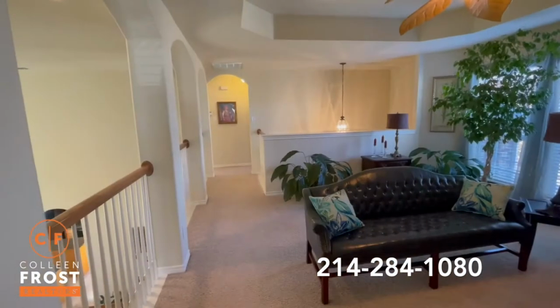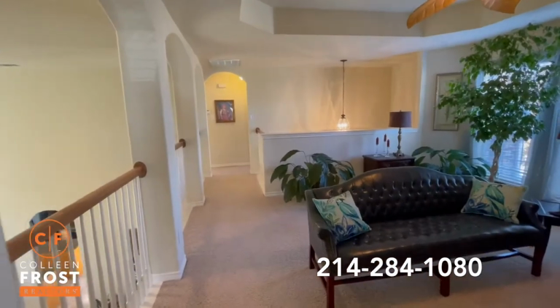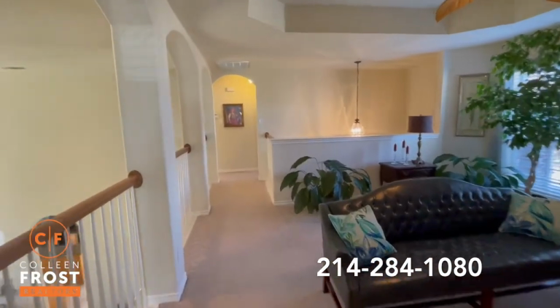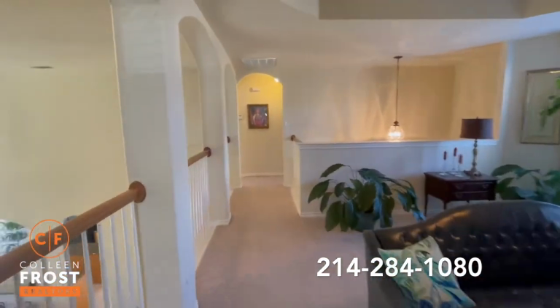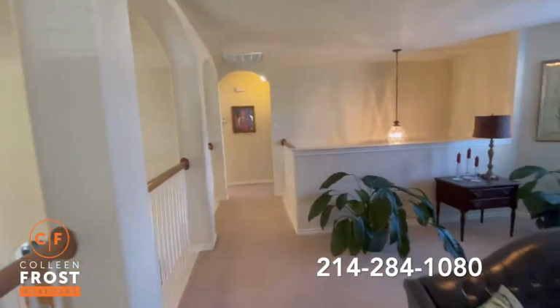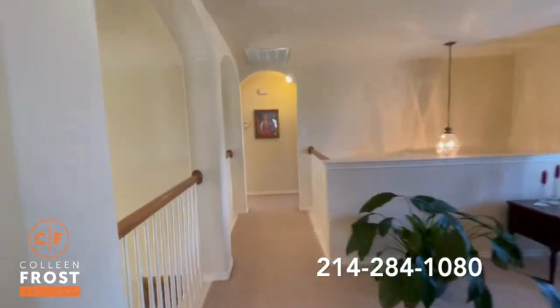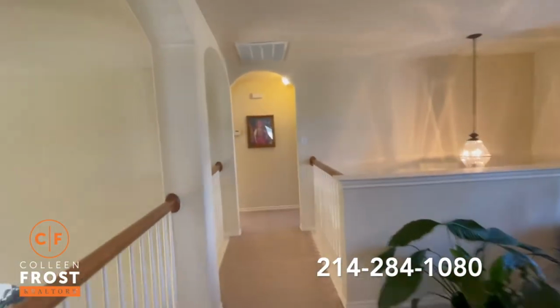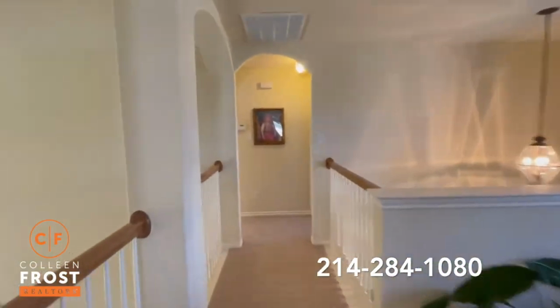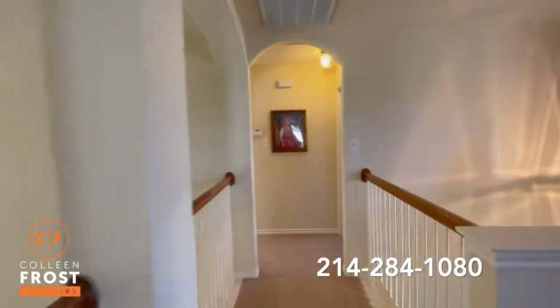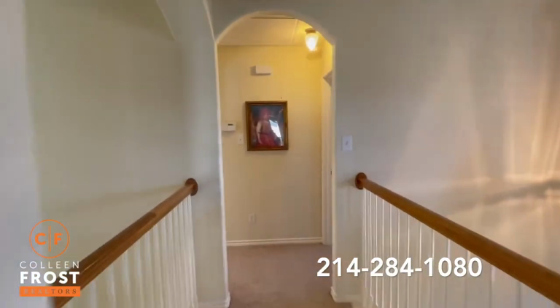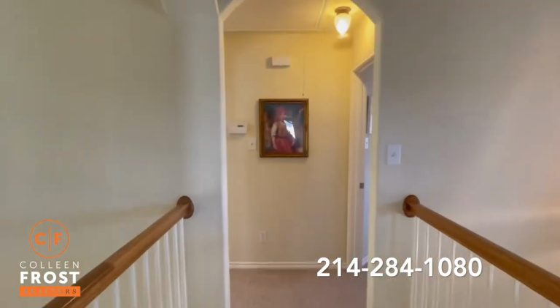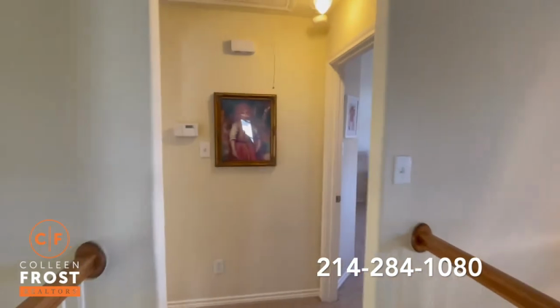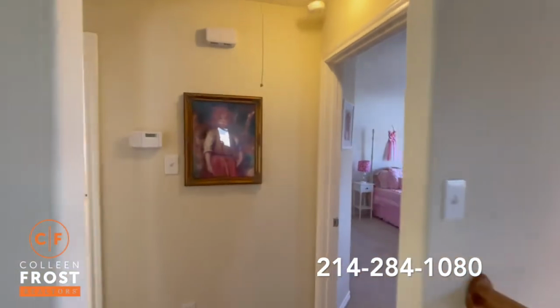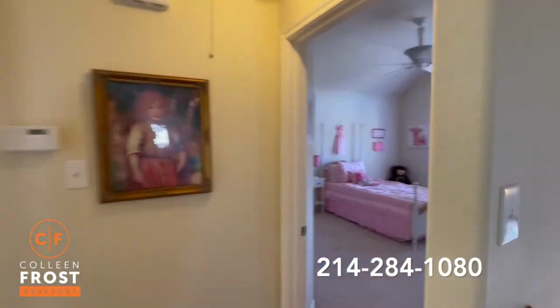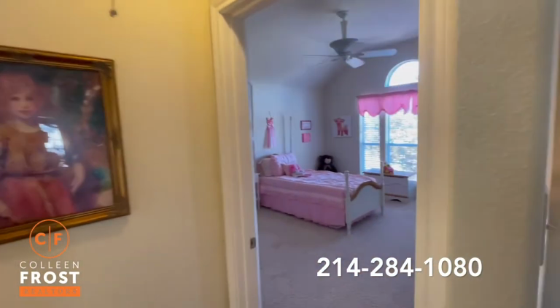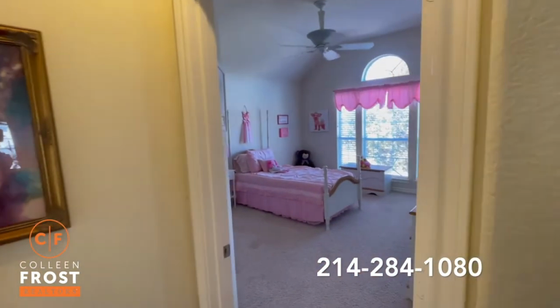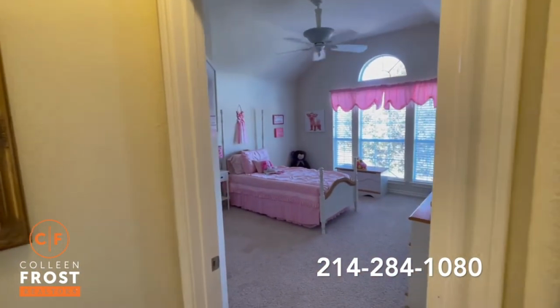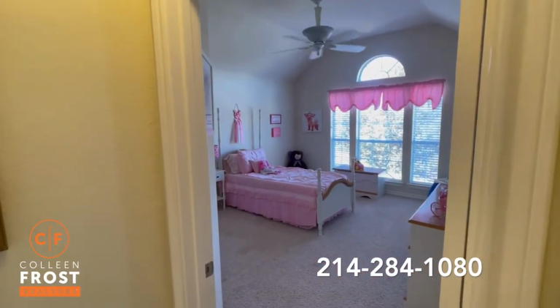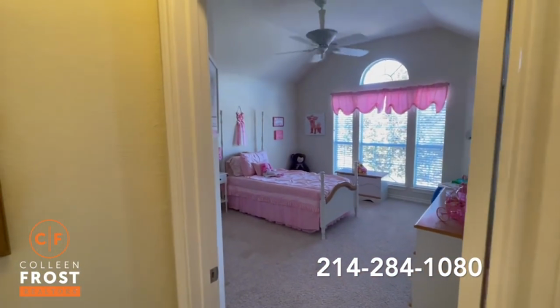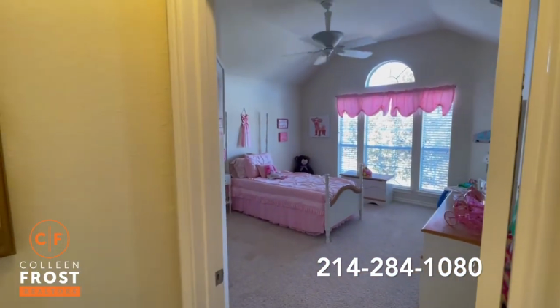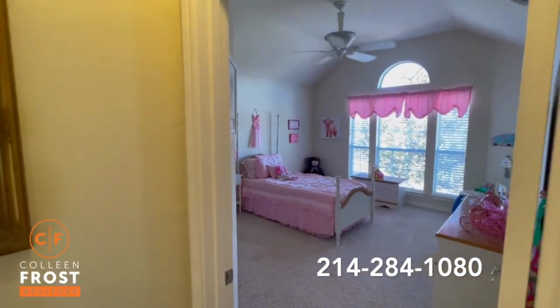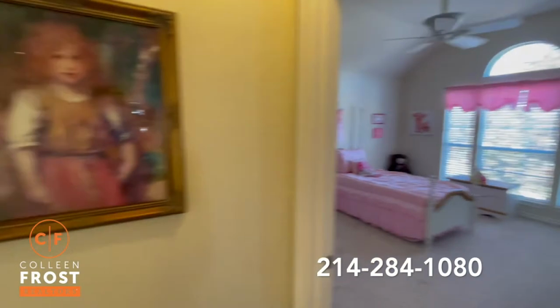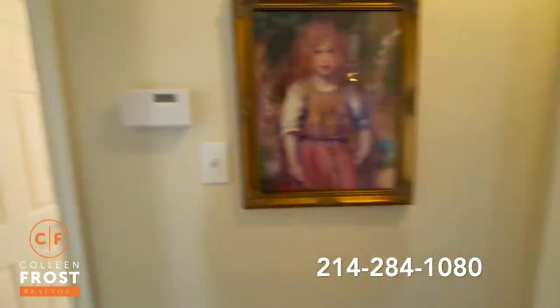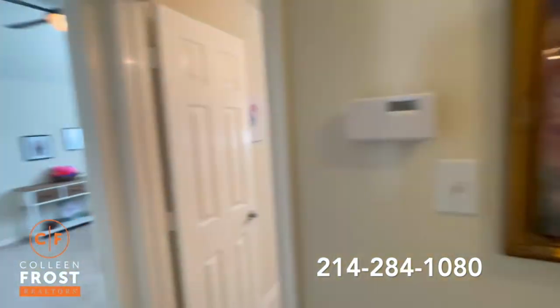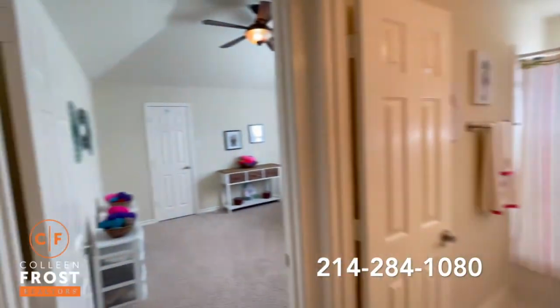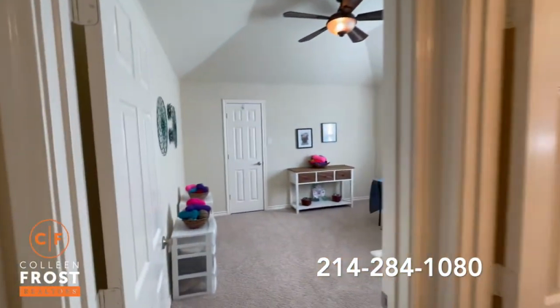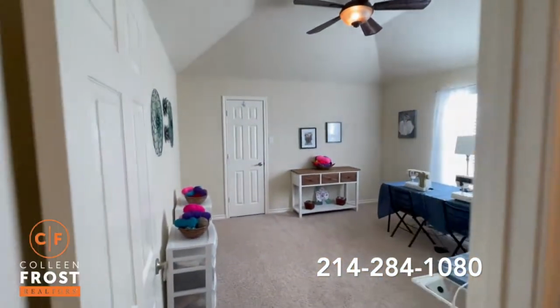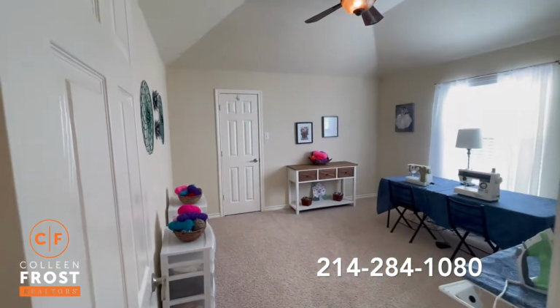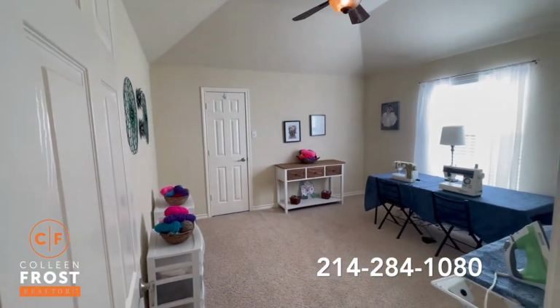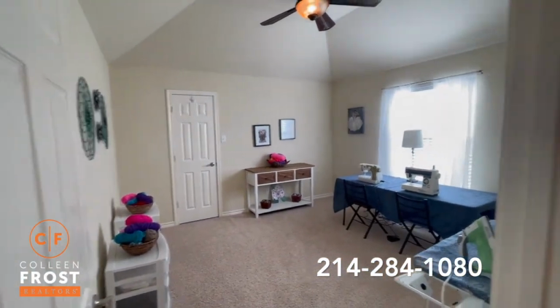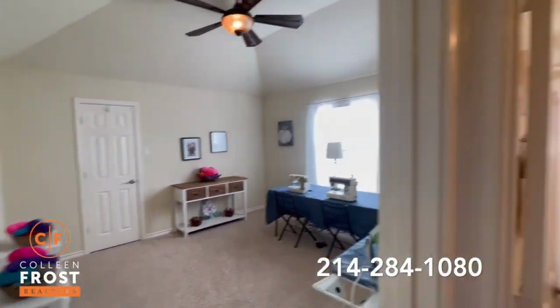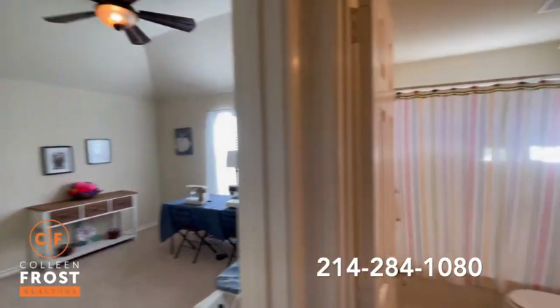Now we'll come through the game room over to separate quarters with two additional bedrooms. Great sized bedrooms in this home, by the way. Here's our second bedroom and then another full bath.